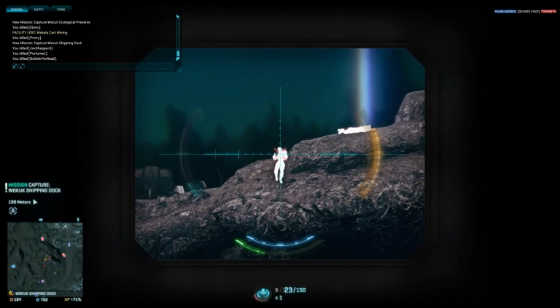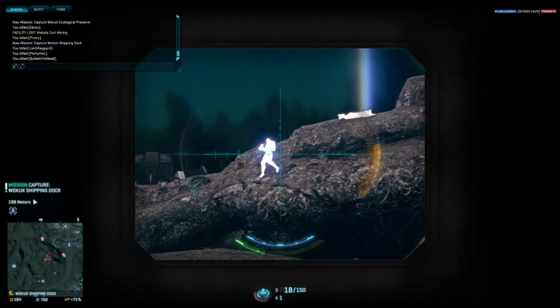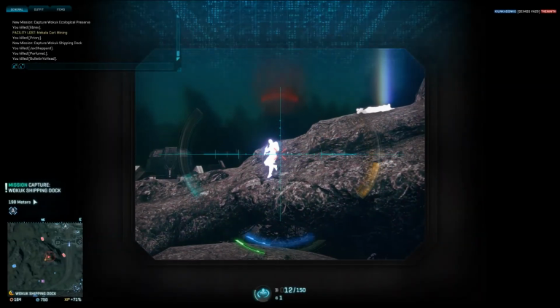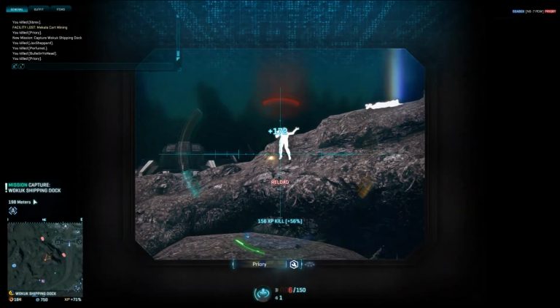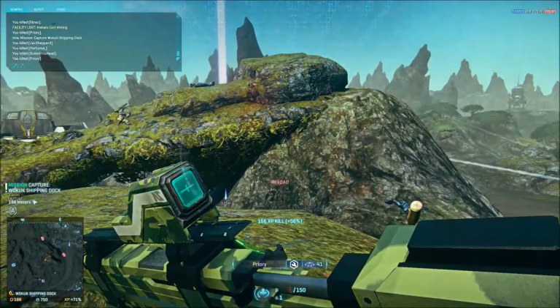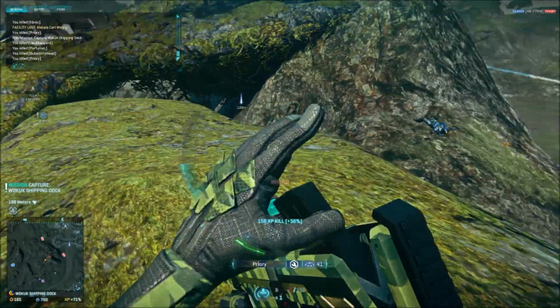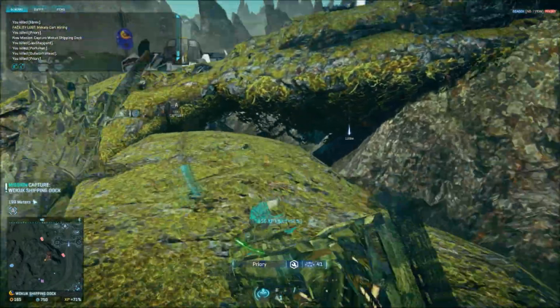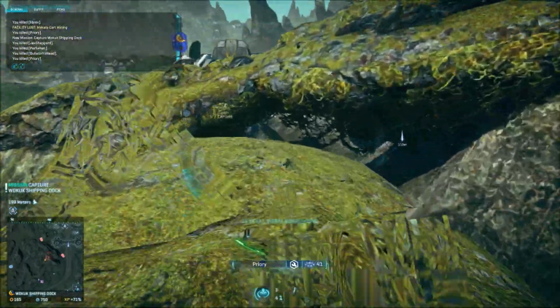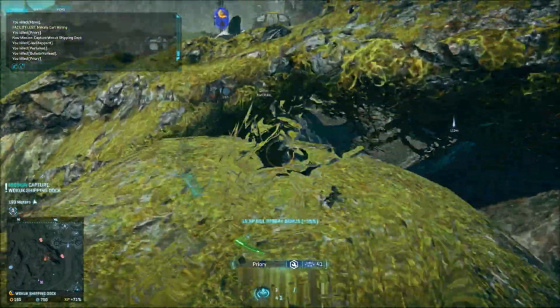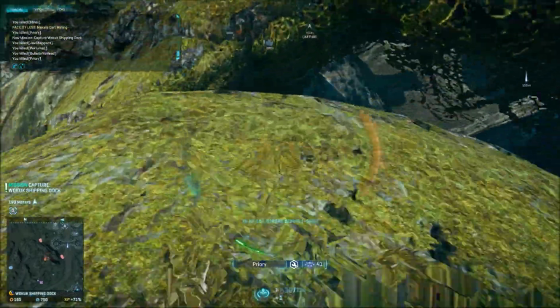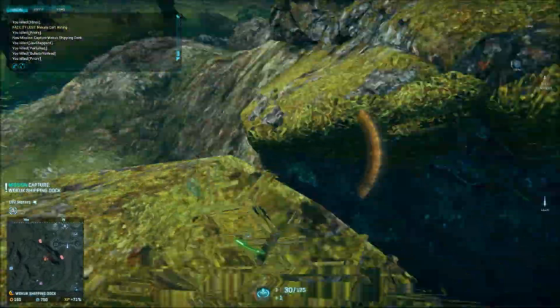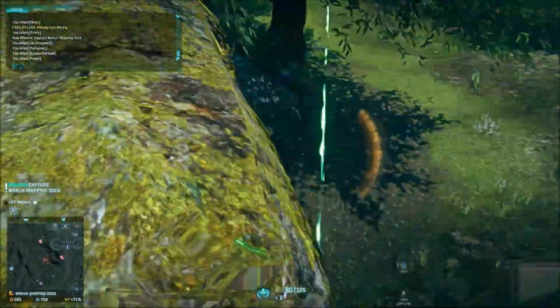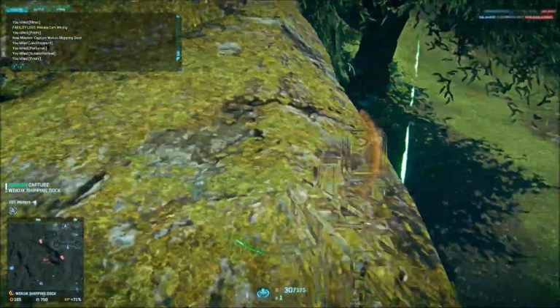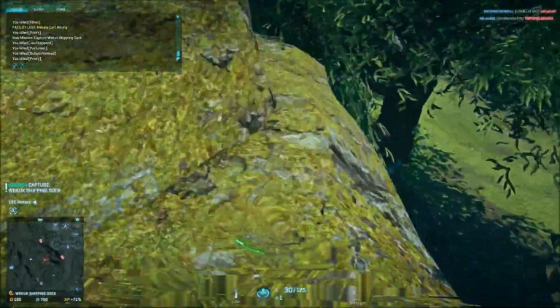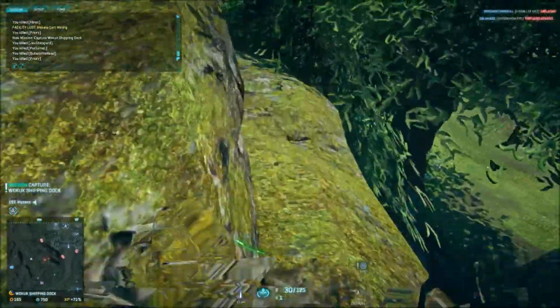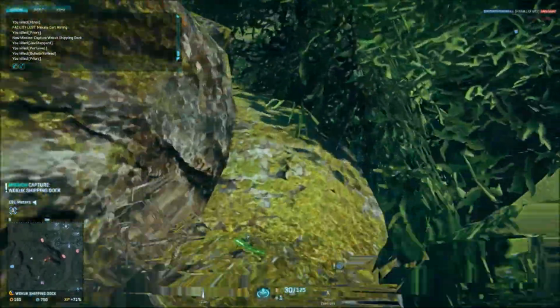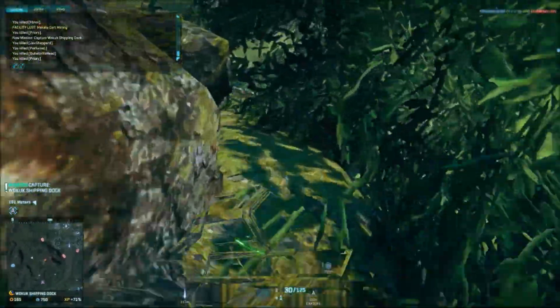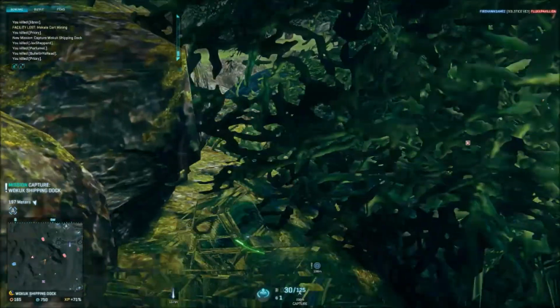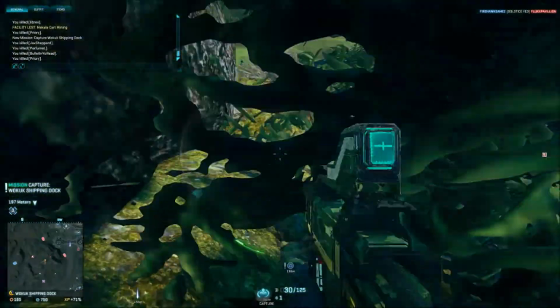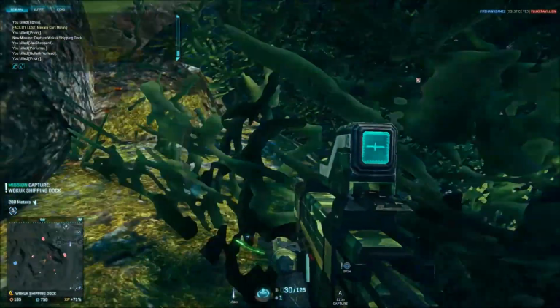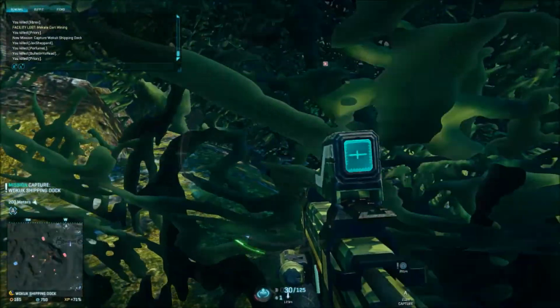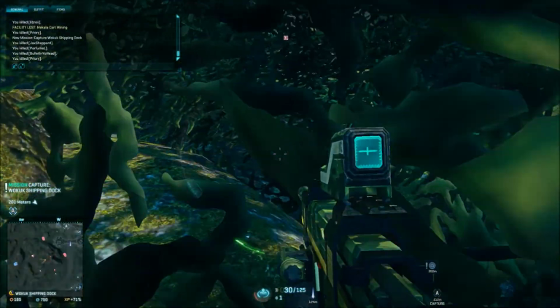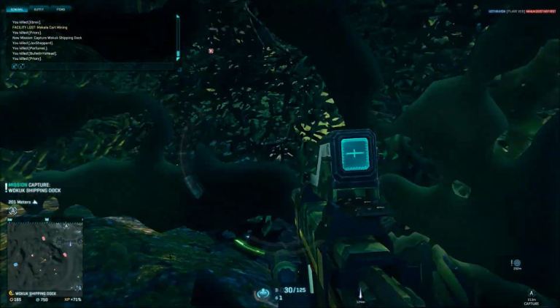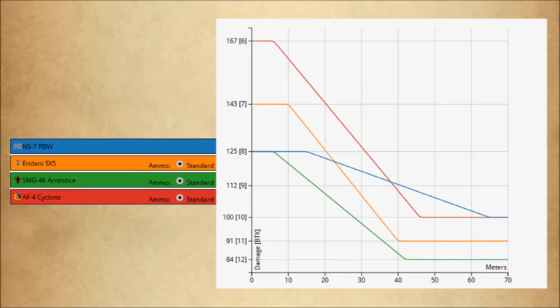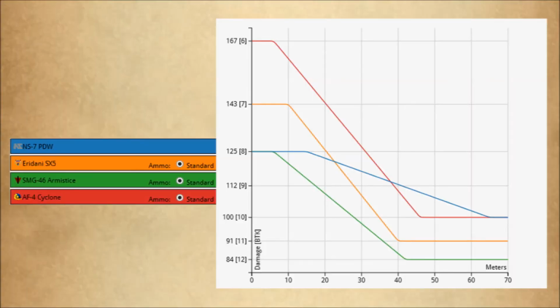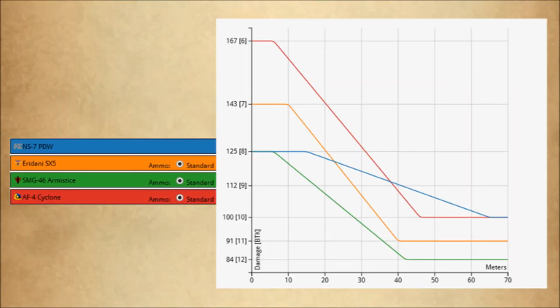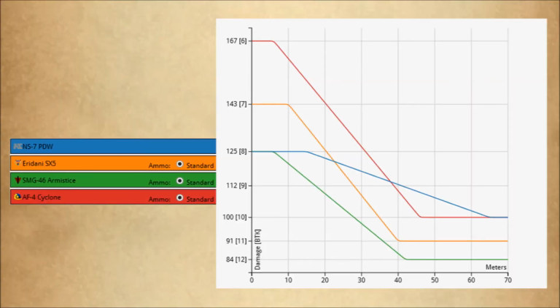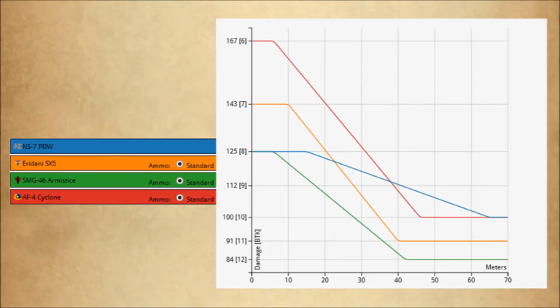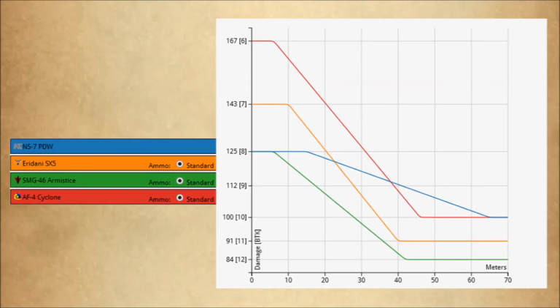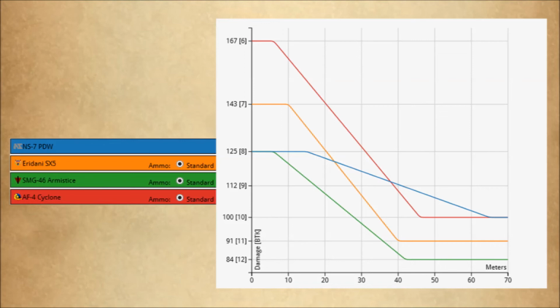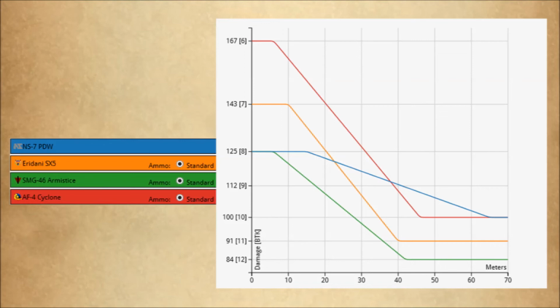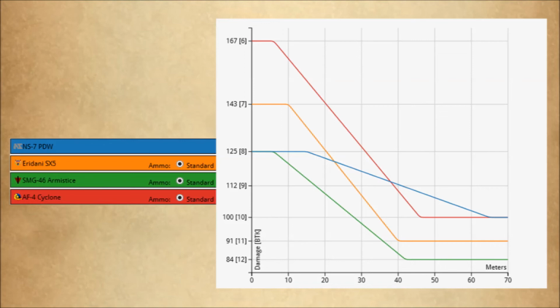On the damage side of things, the NS7 PDW will do 125 damage out to 15 meters. This is an extremely long range for max damage, and it will only drop off slightly to 100 damage out to 65 meters.